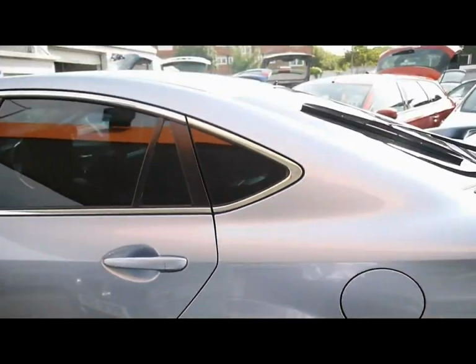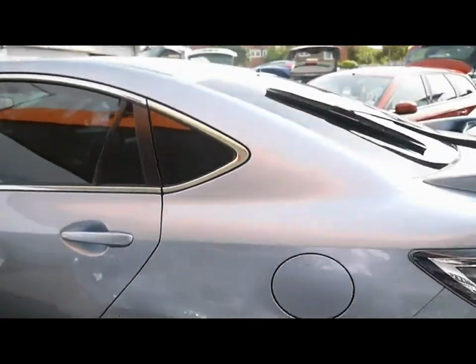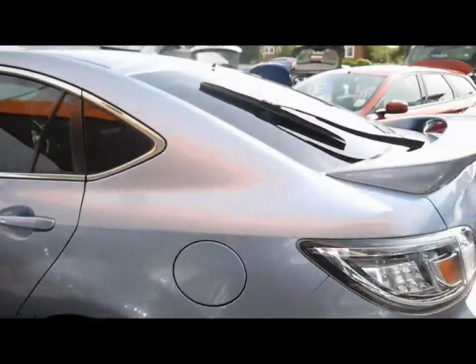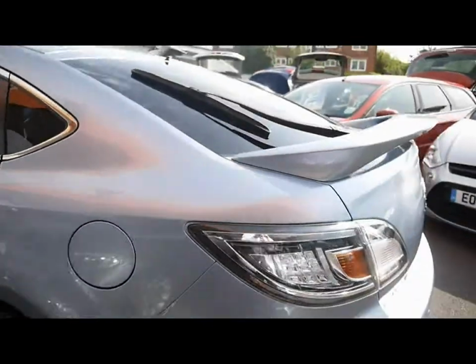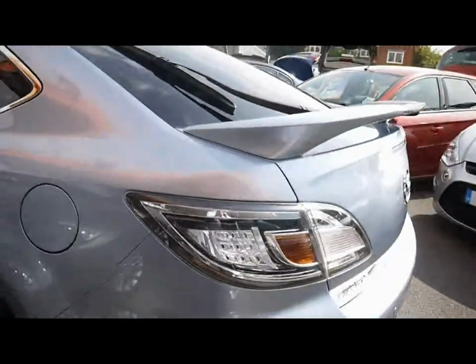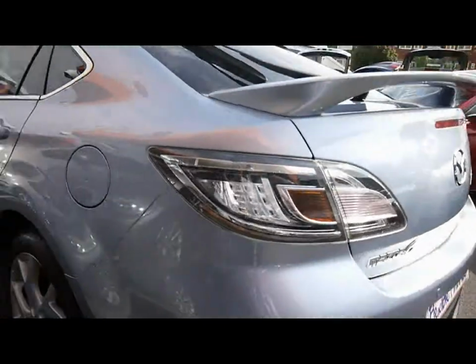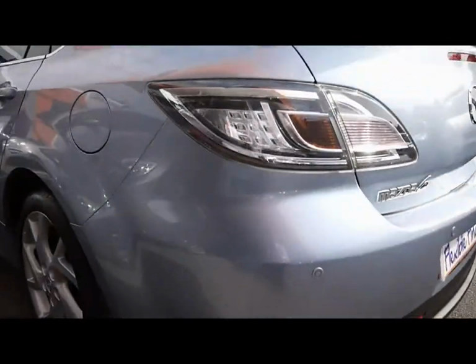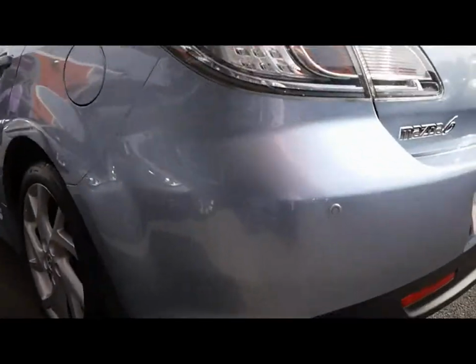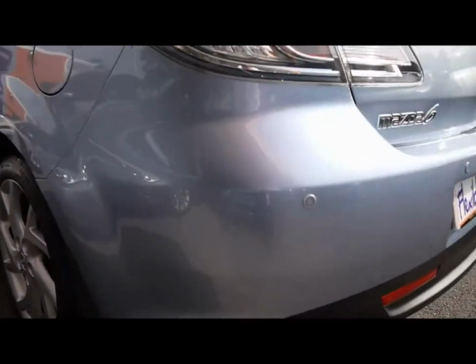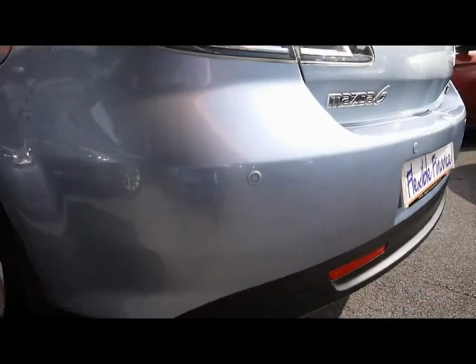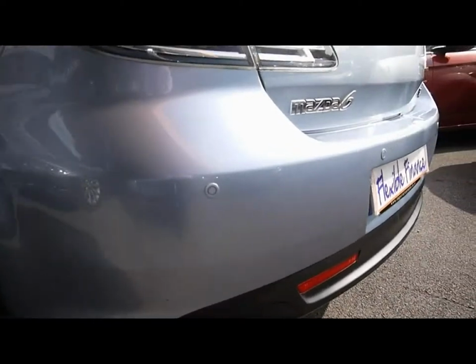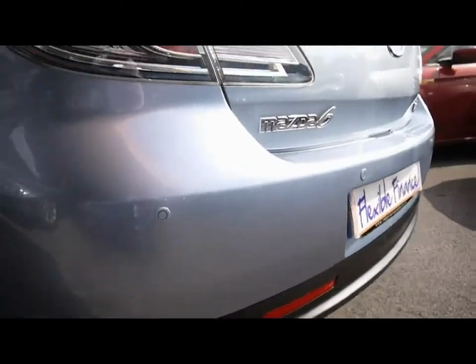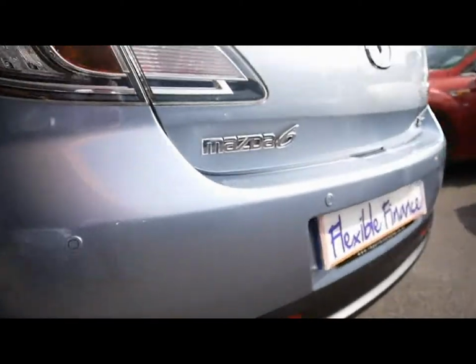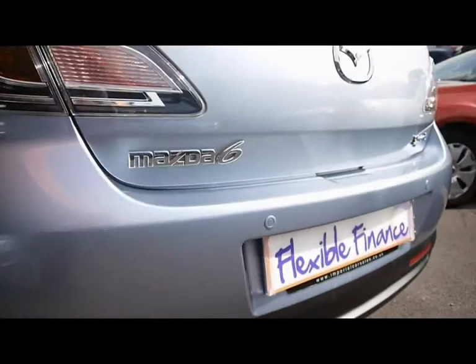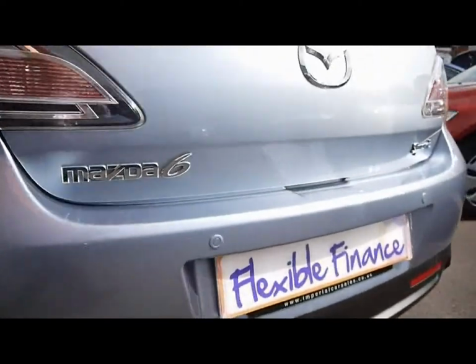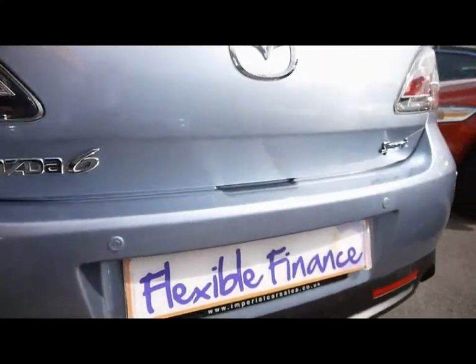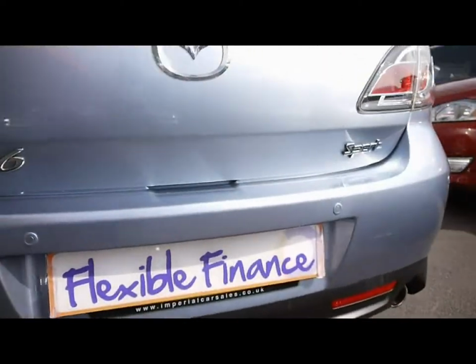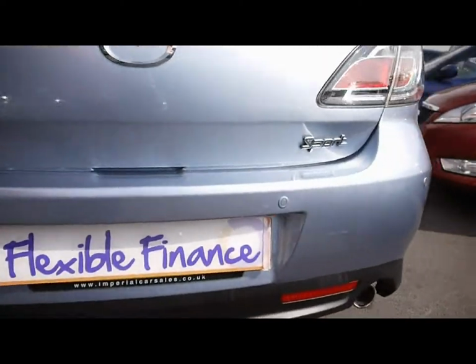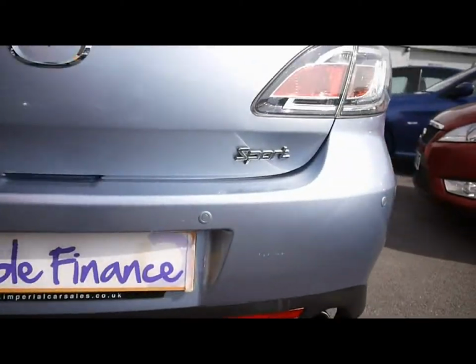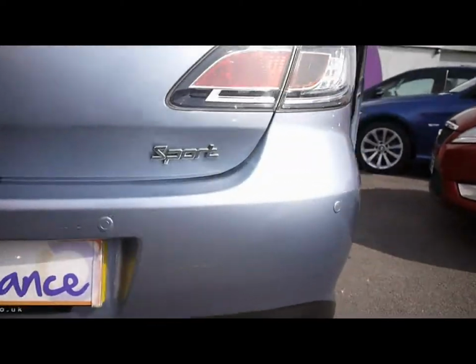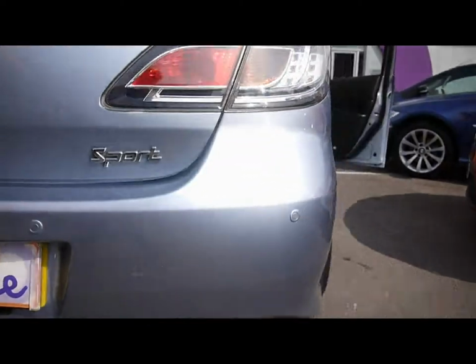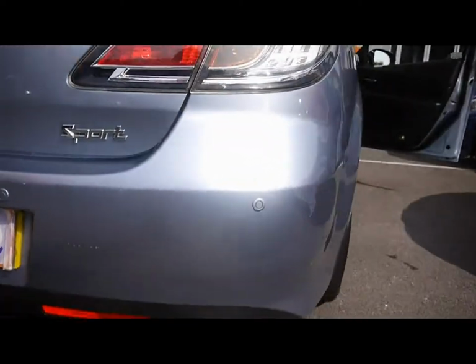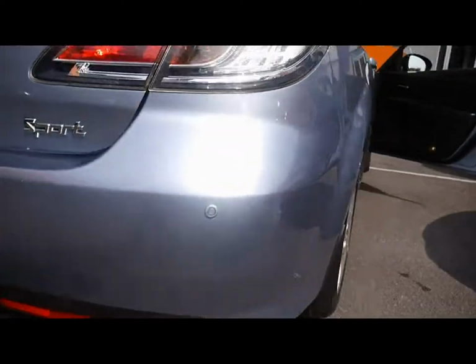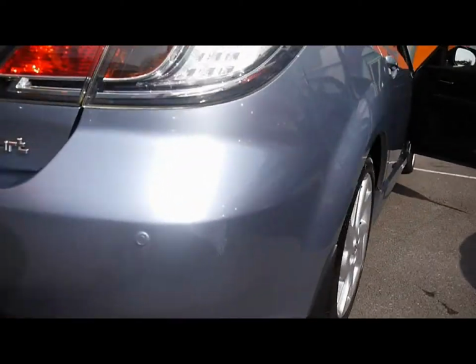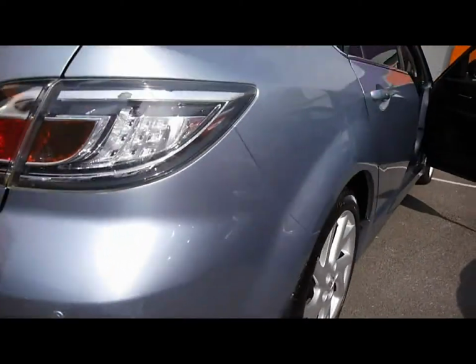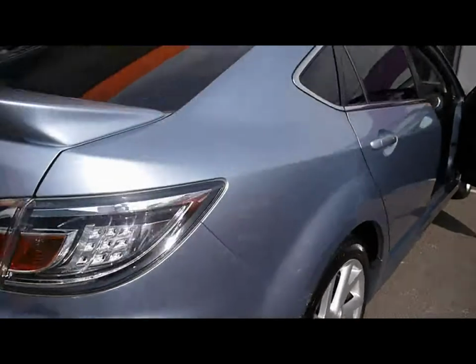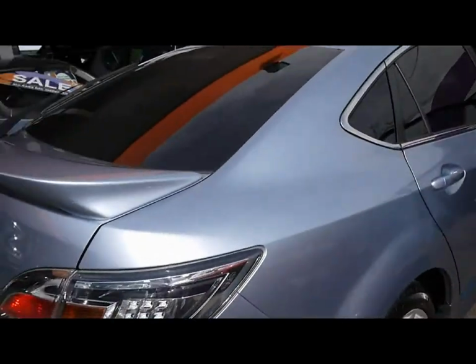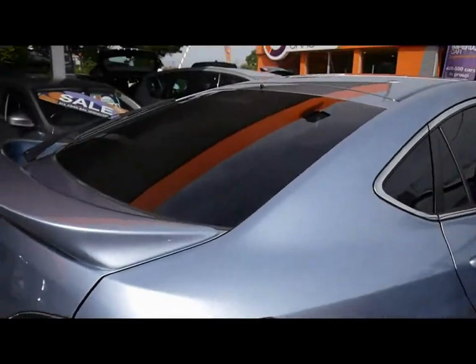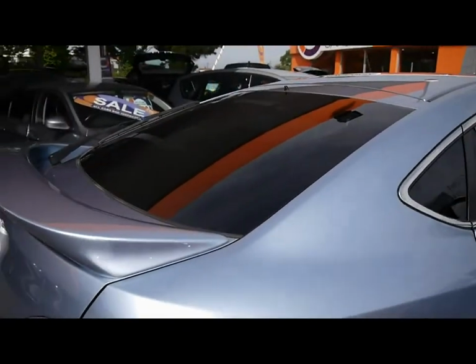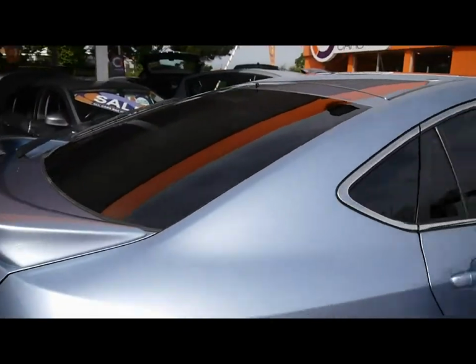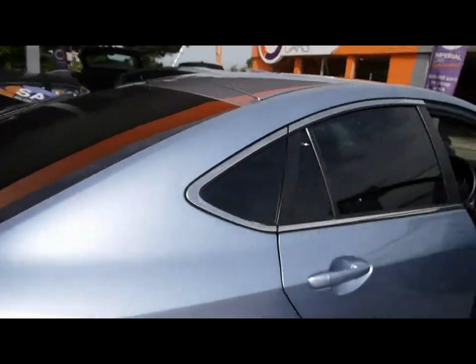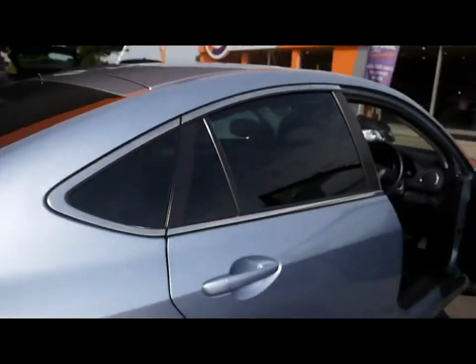As I move around the back of the car, you can see it has parking sensors at the rear. It also has parking sensors at the front as well, and rear privacy tinted glass on the back.